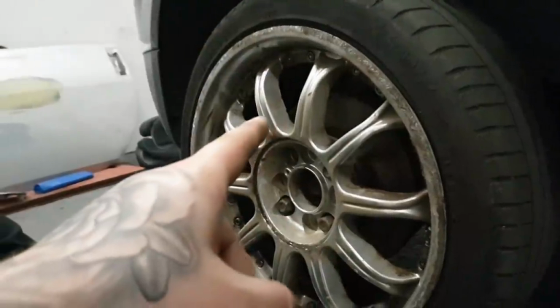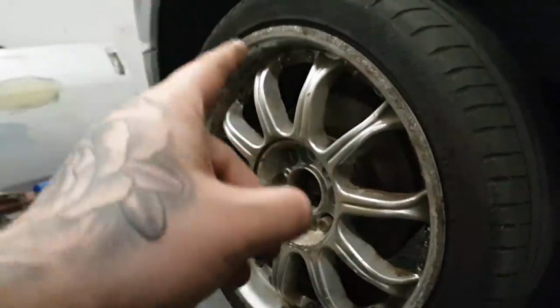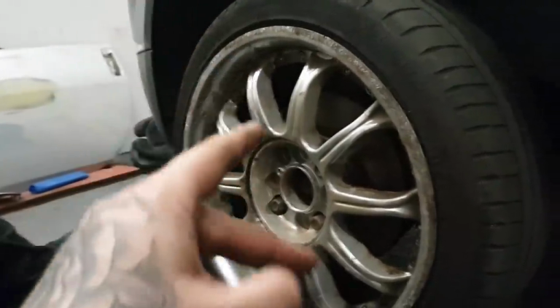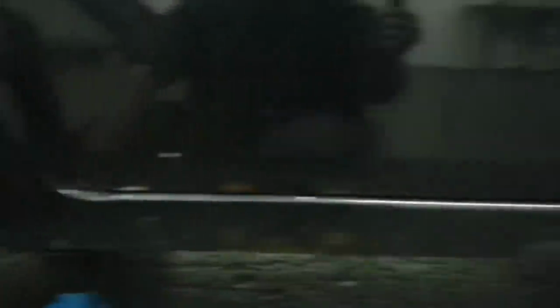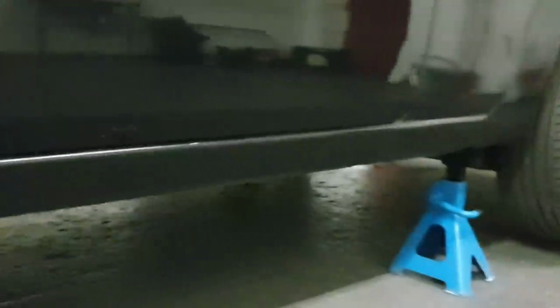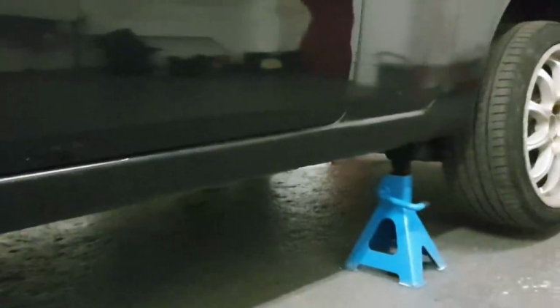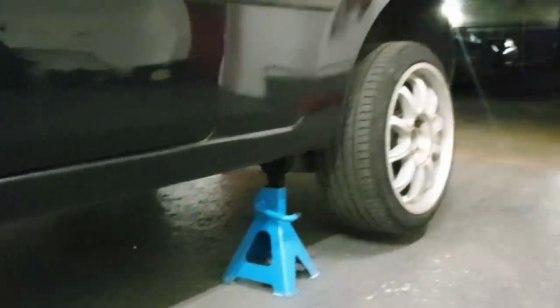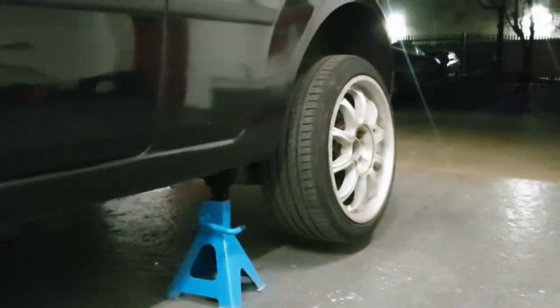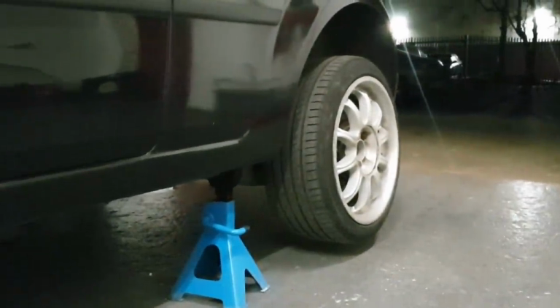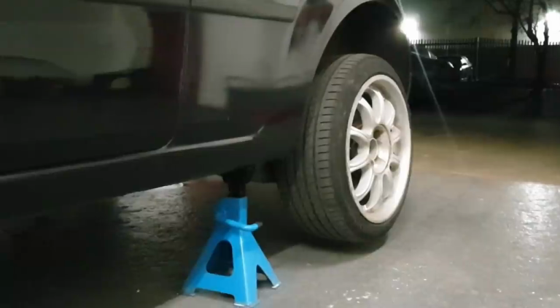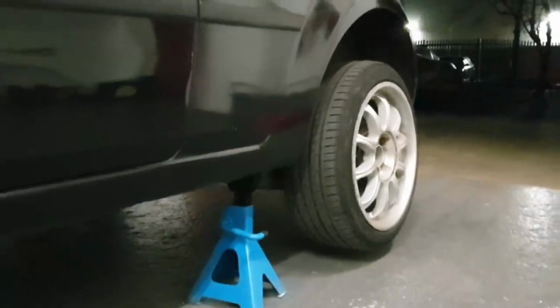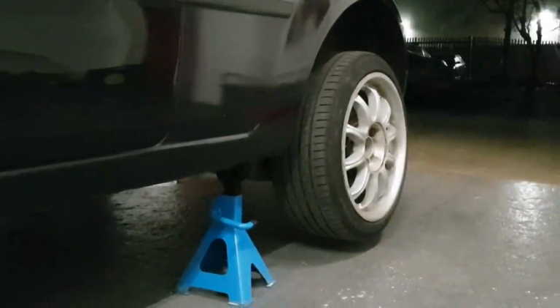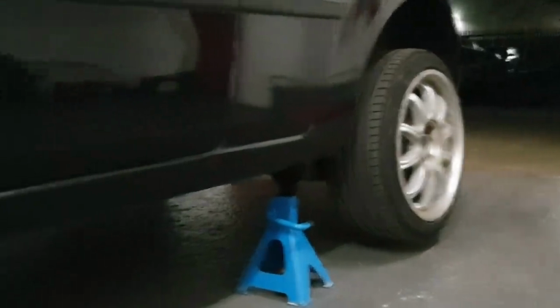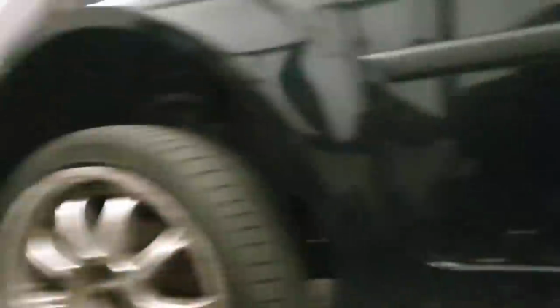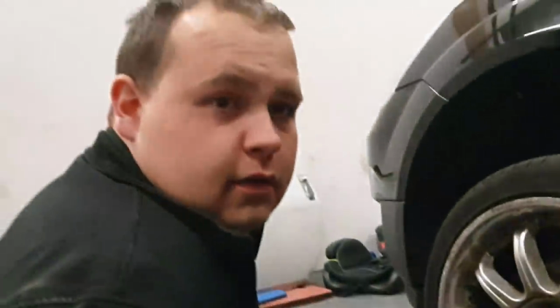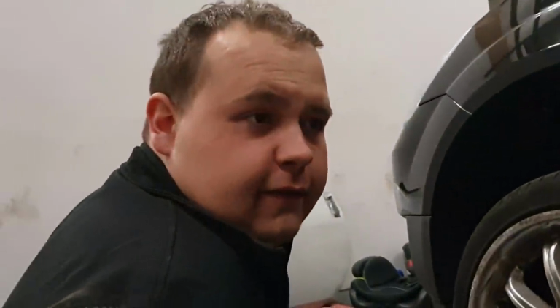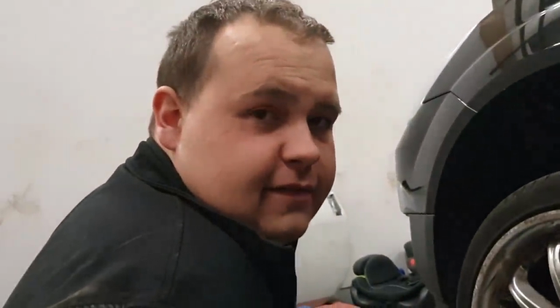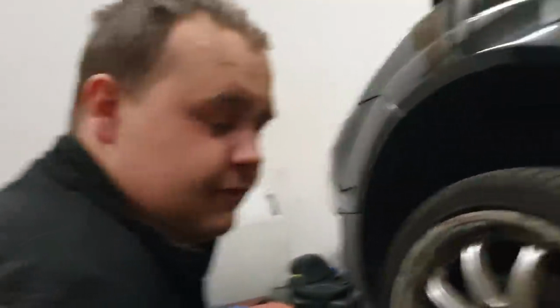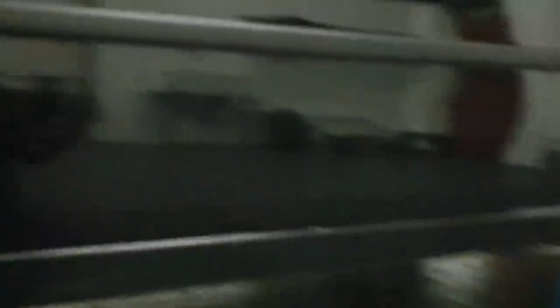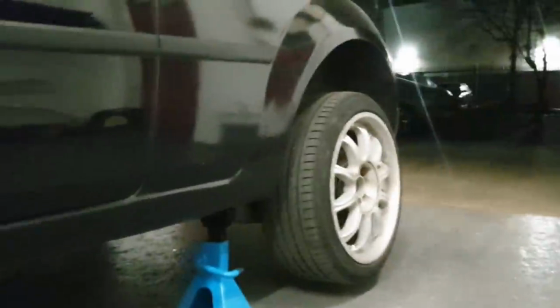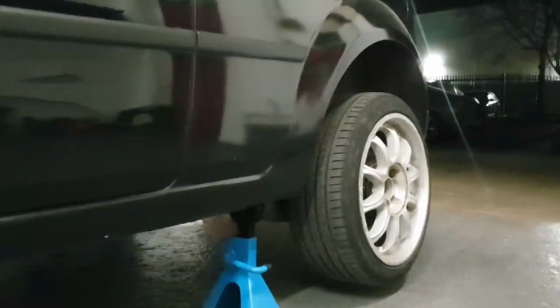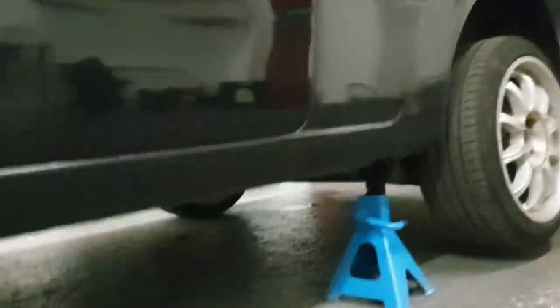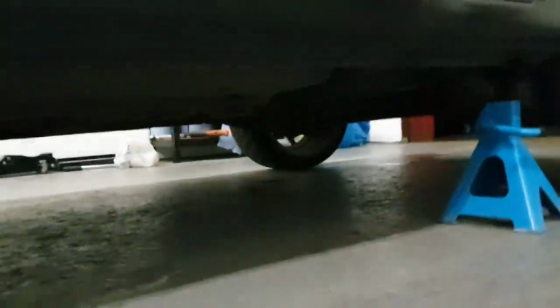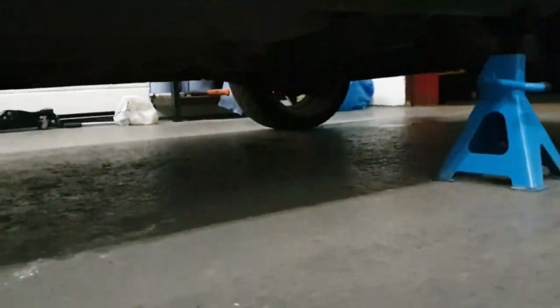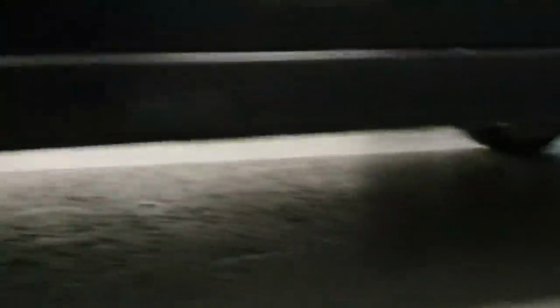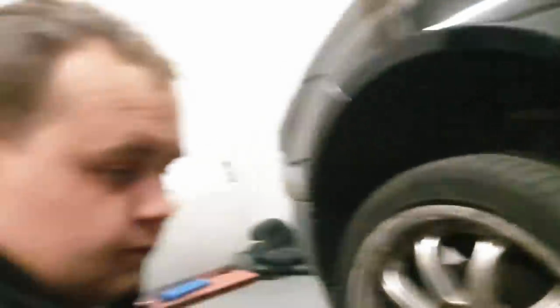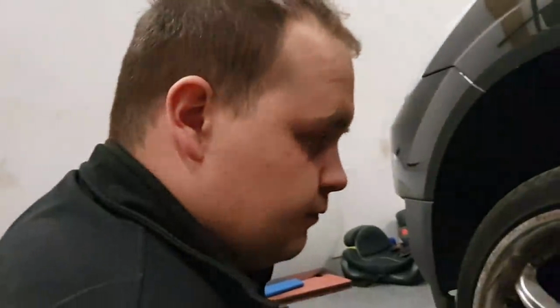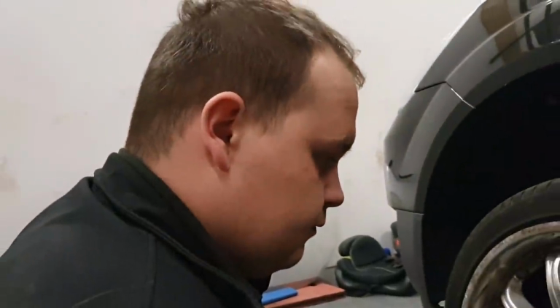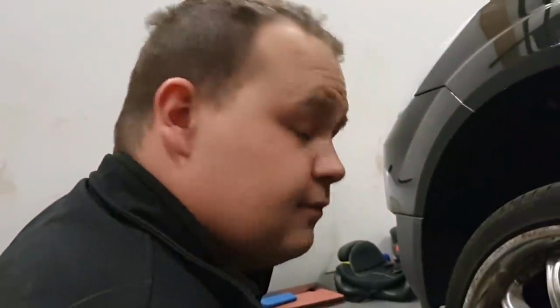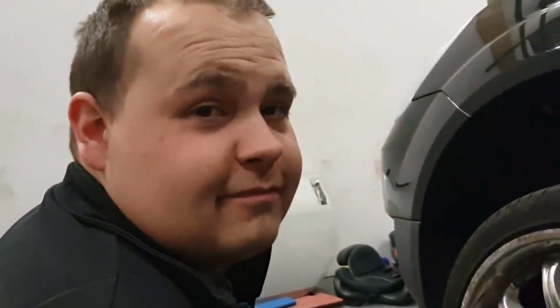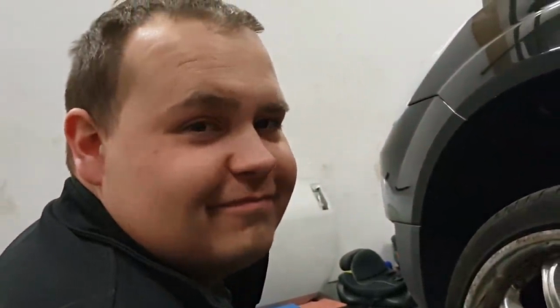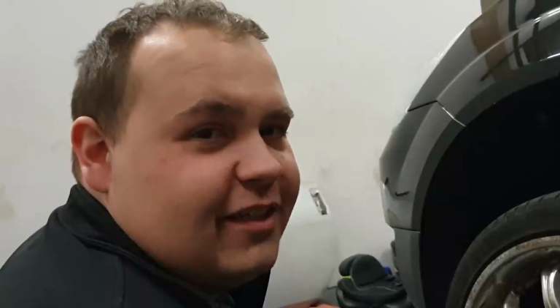Also worth noting: if you're checking a rear tire, make sure you're on a flat level surface because you'll need to take the handbrake off. Put something near the wheel as a chock — a brick will do.